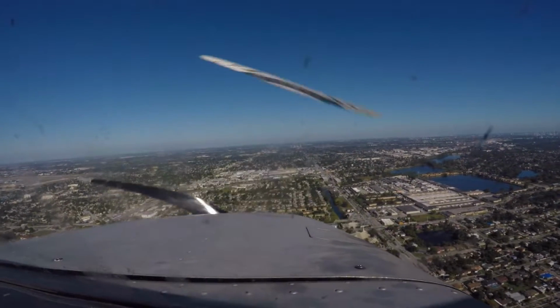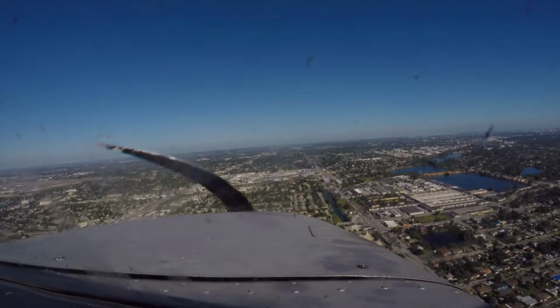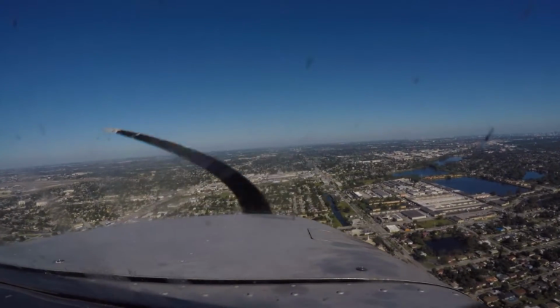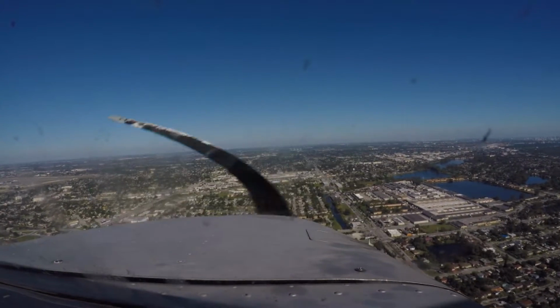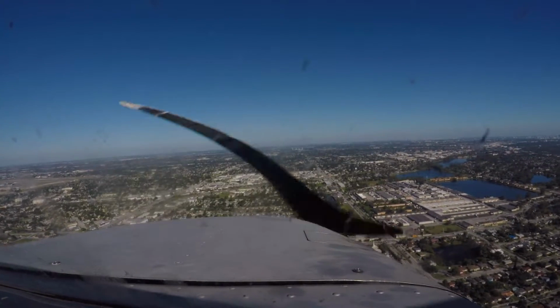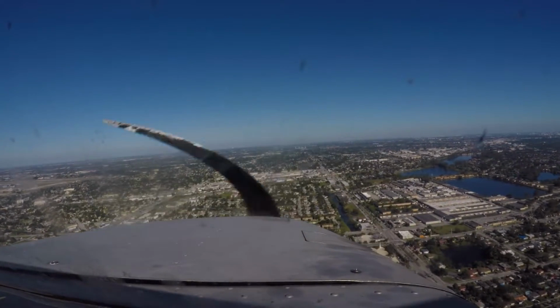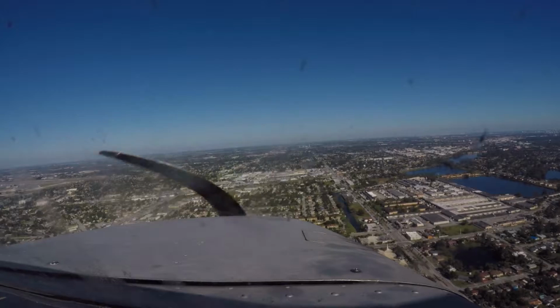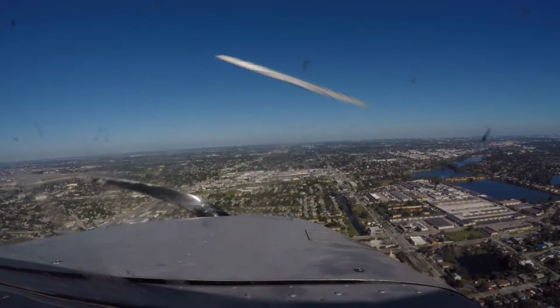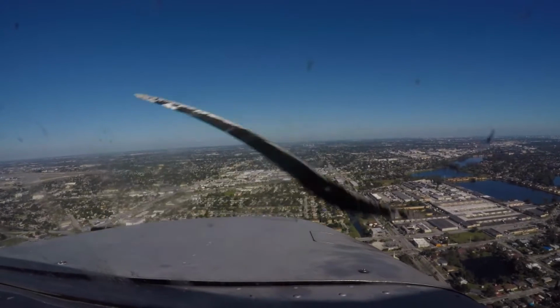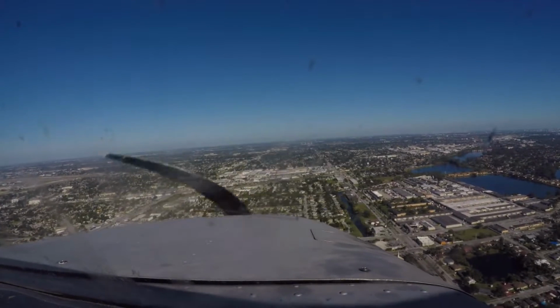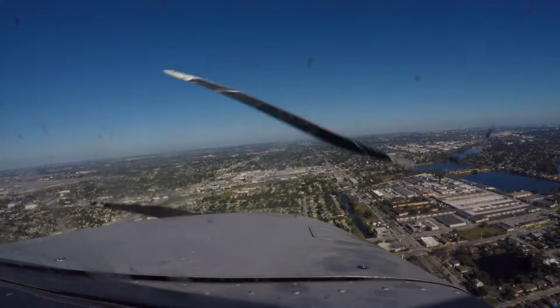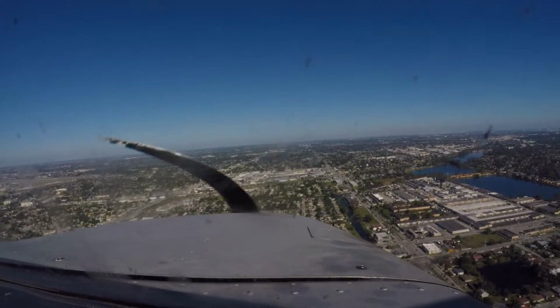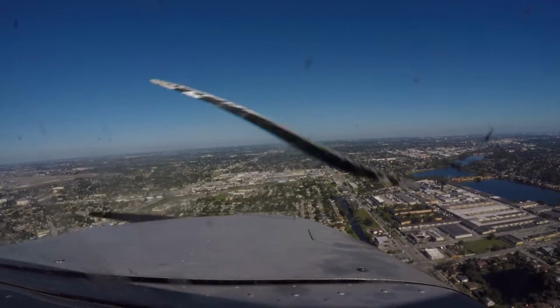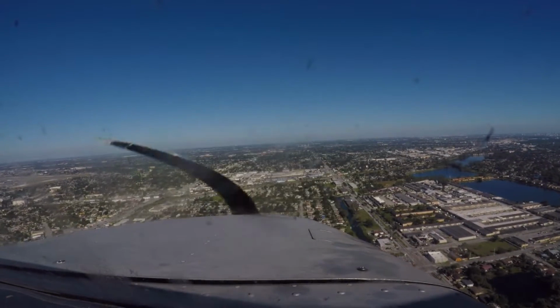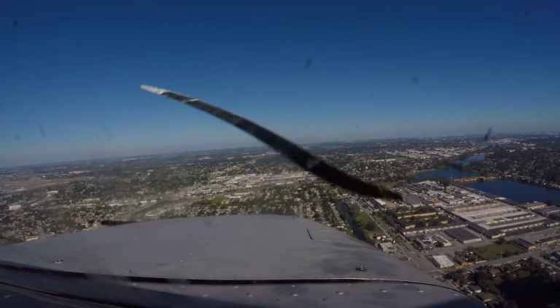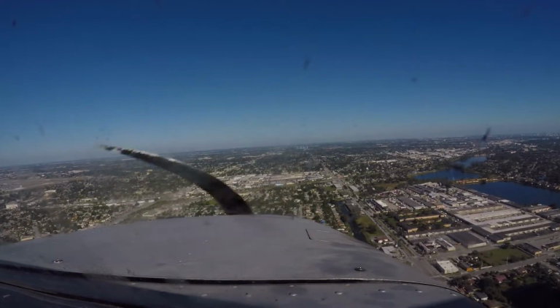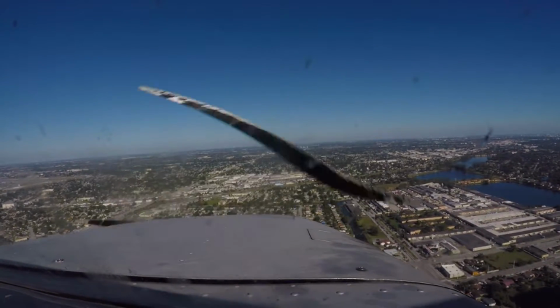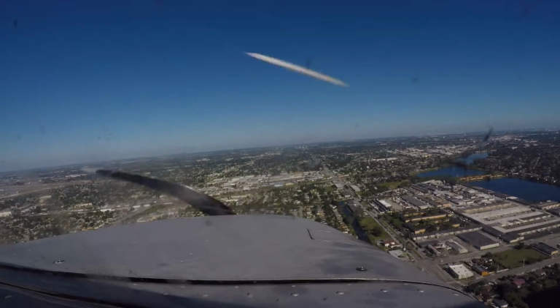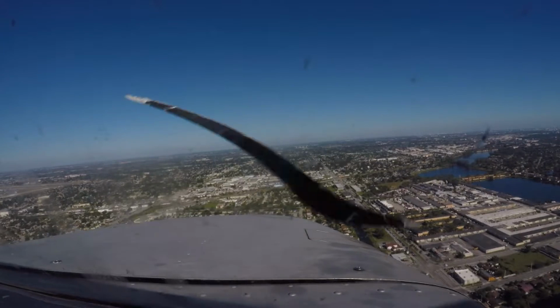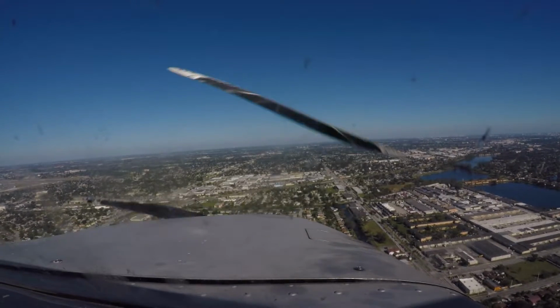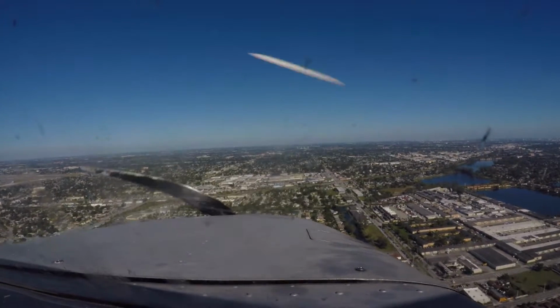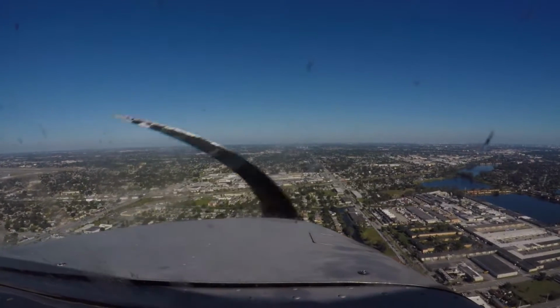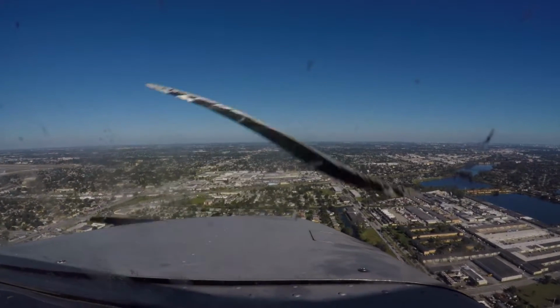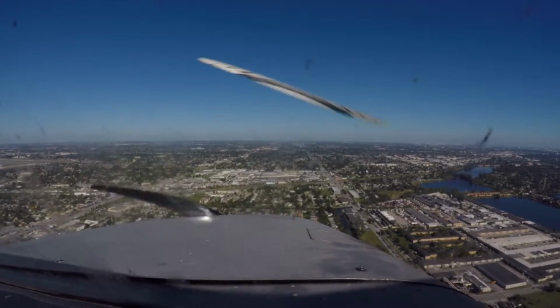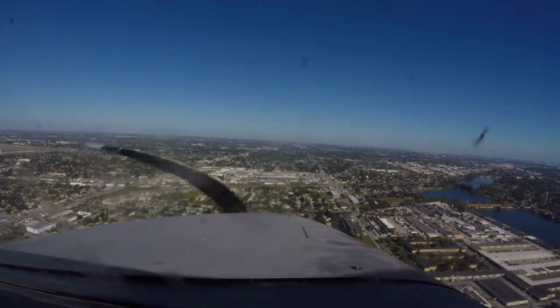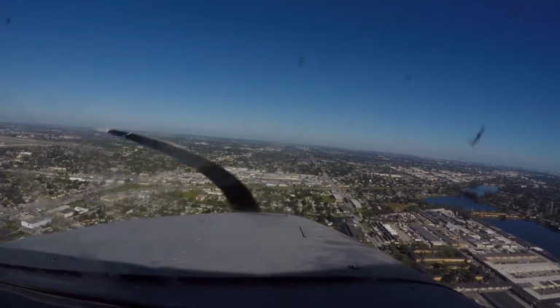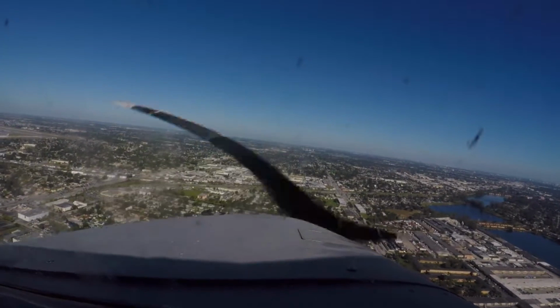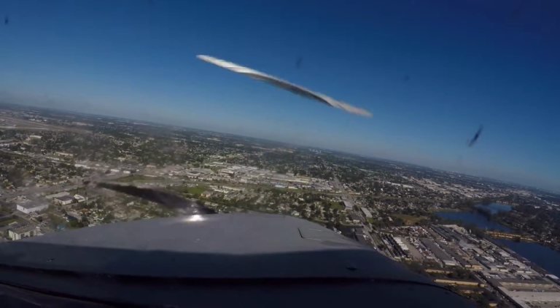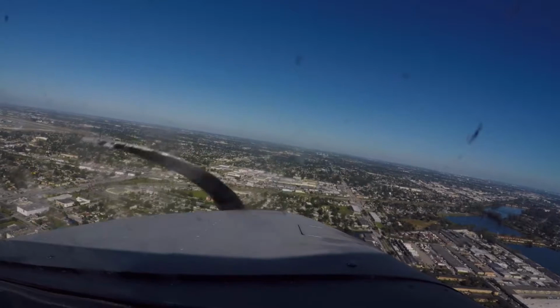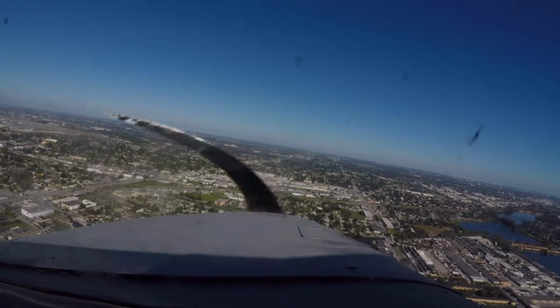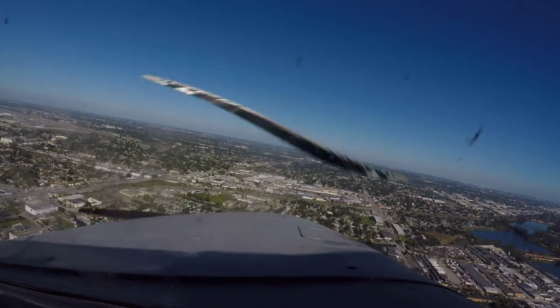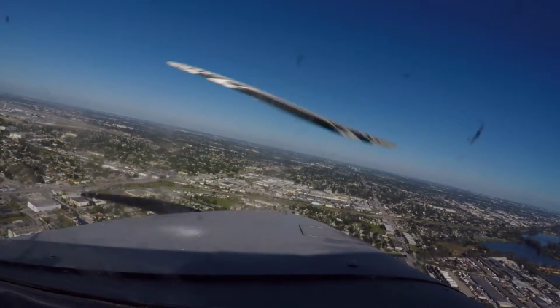Lapse 20. Planning checklist is complete. Final is clear. Runway is in sight. Turning final runway 27L.